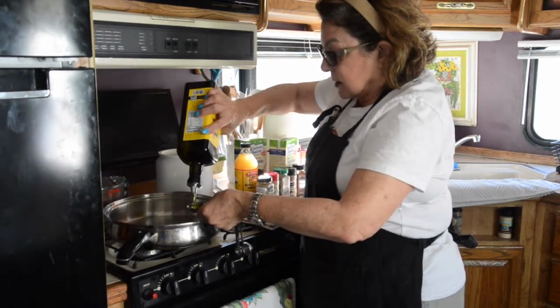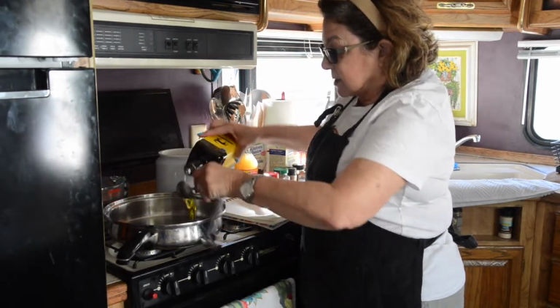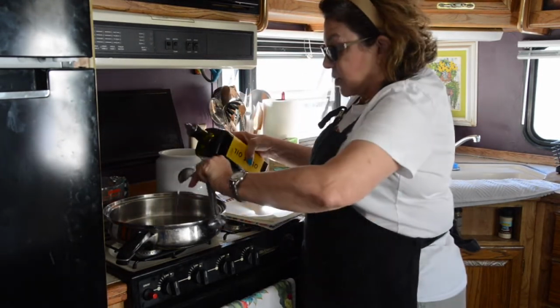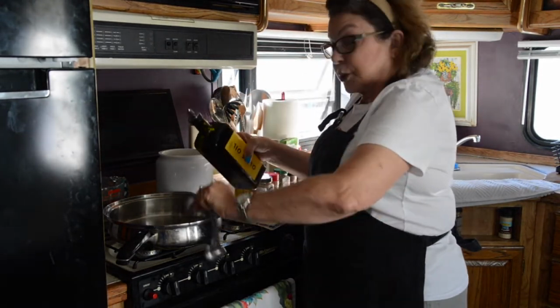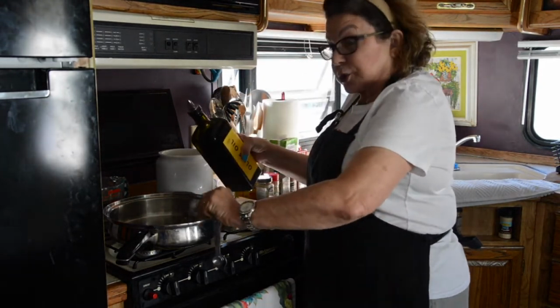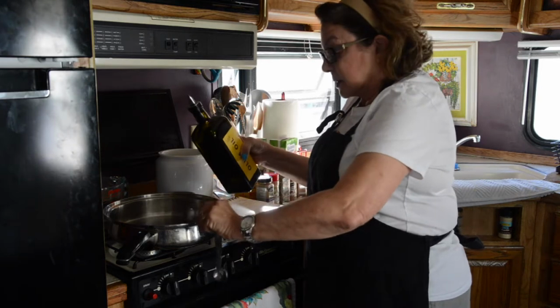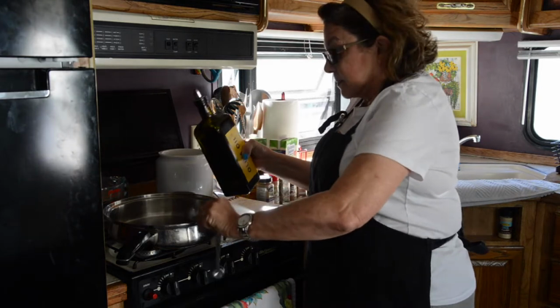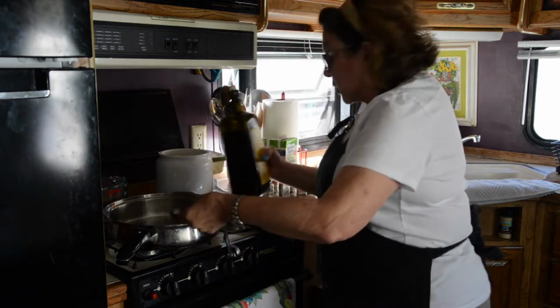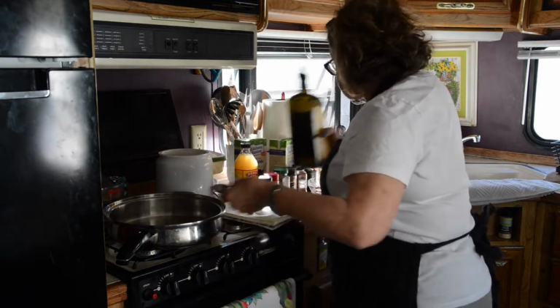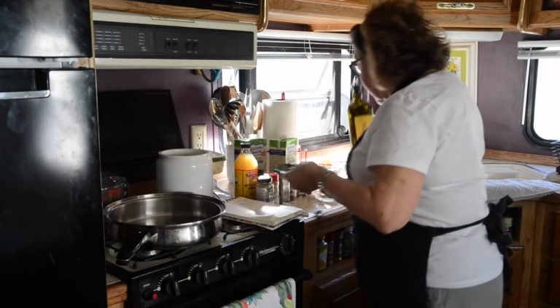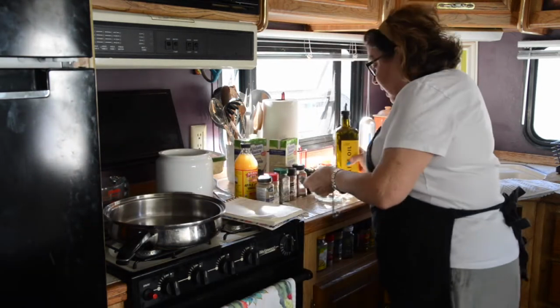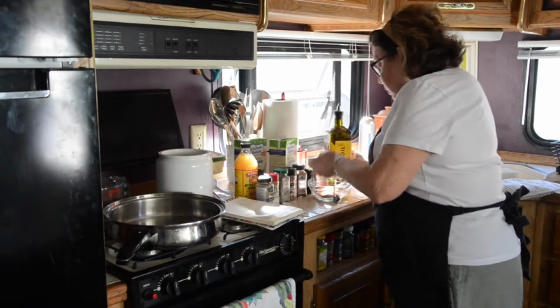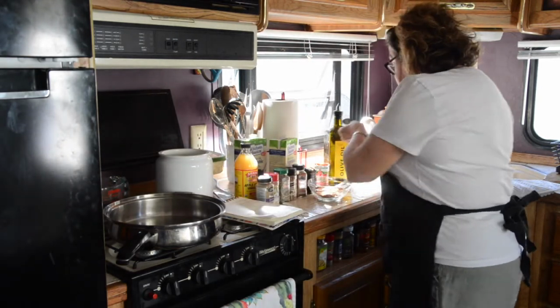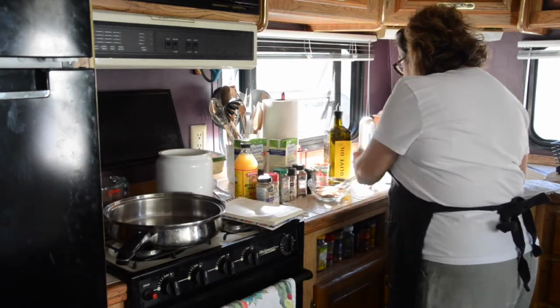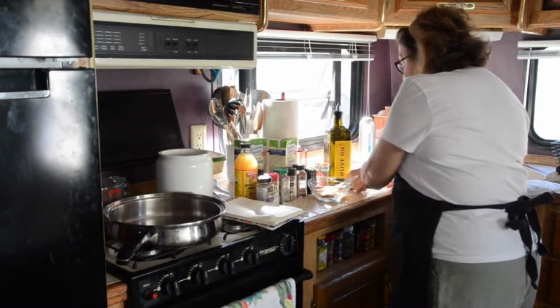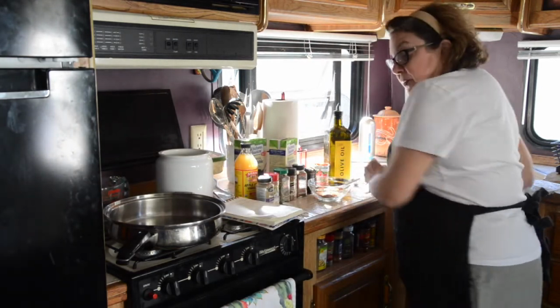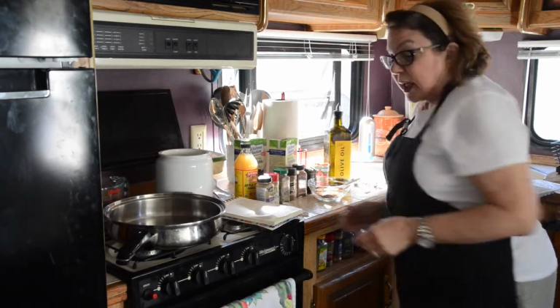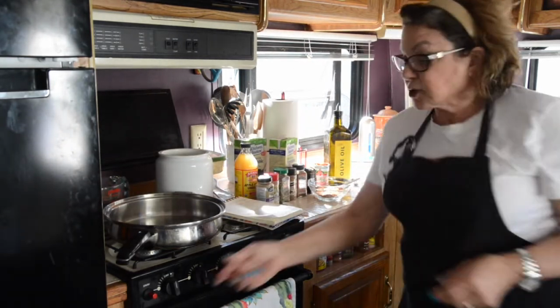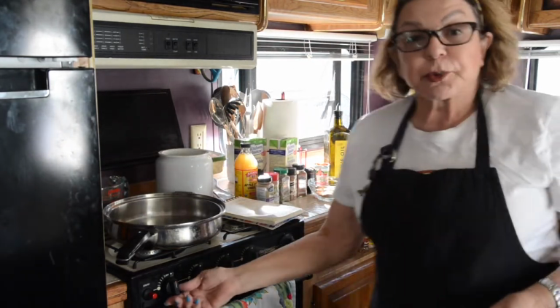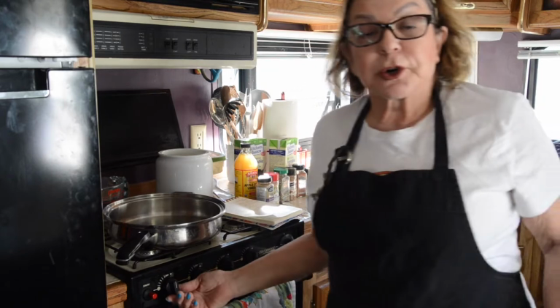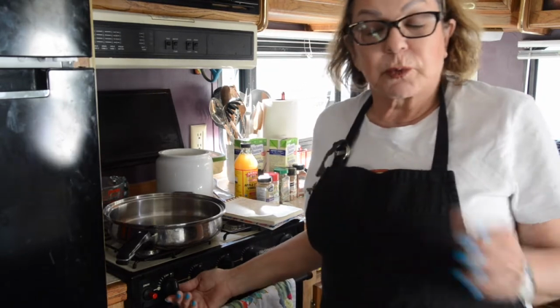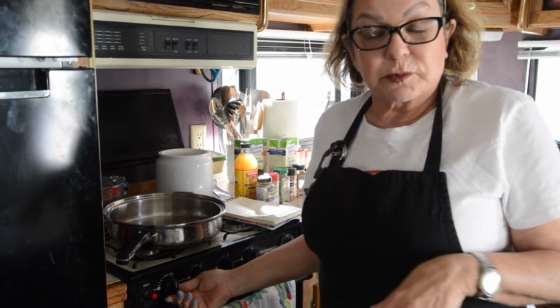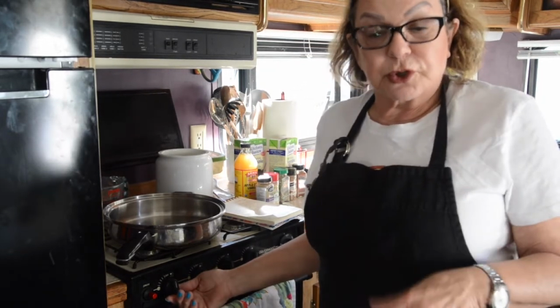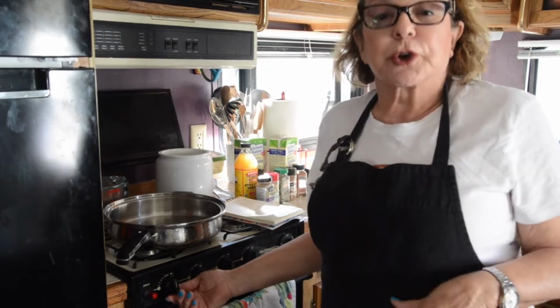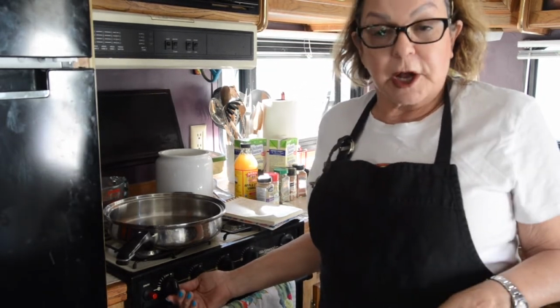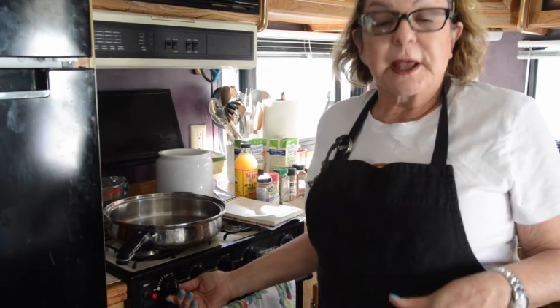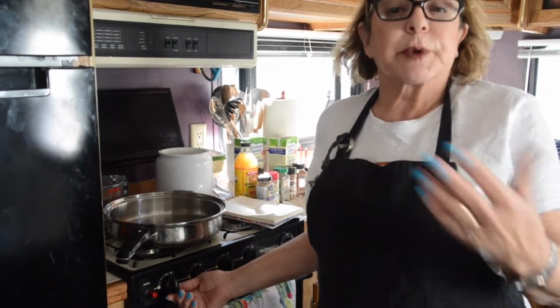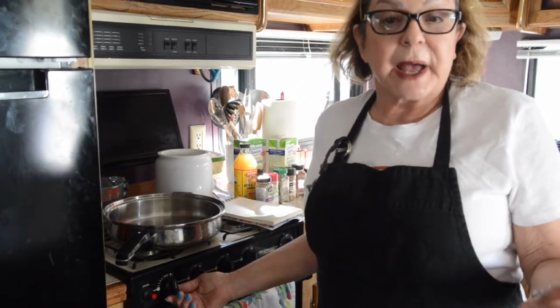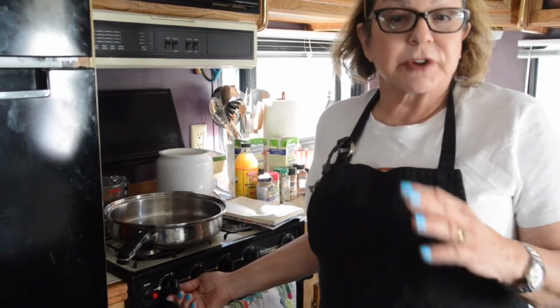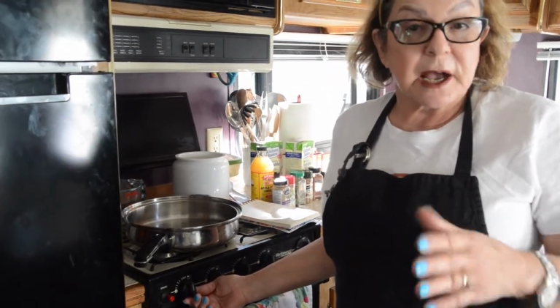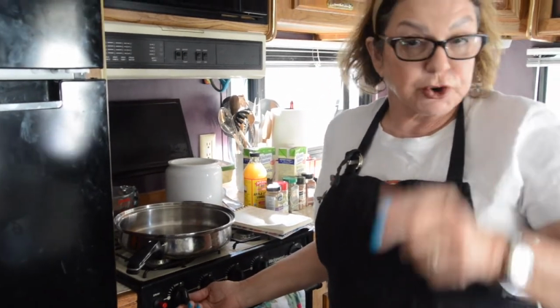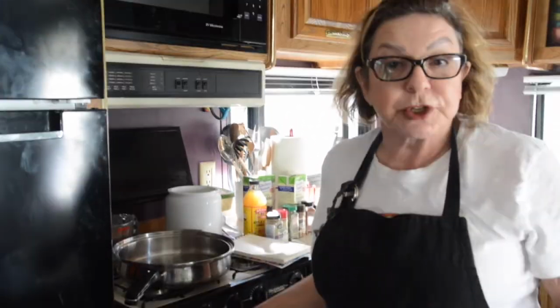I forgot to turn on the burner! All right, so now I think we'll just take a break. I'll turn the burner on, and when we come back, everything's hot, I'll show you what to do.